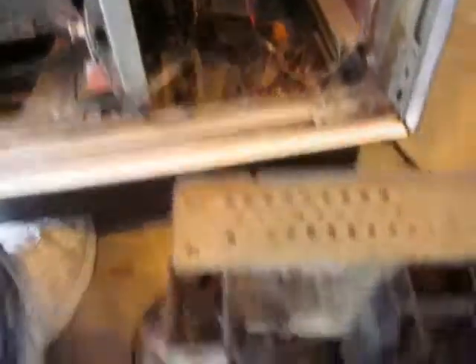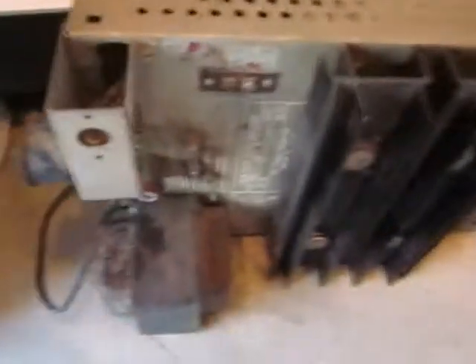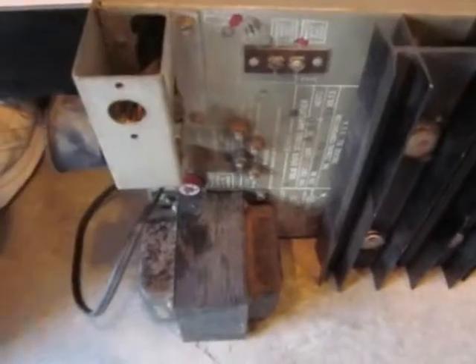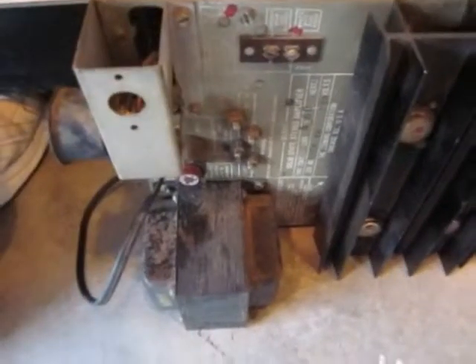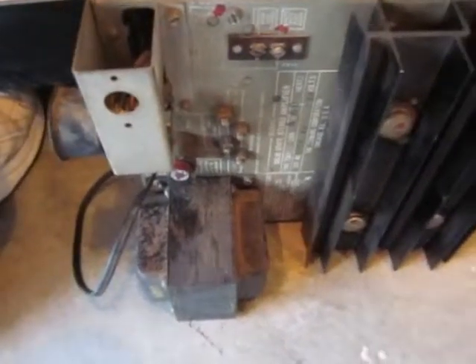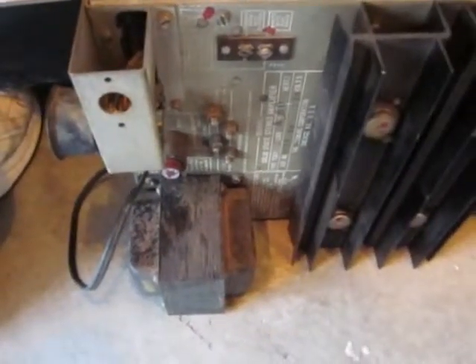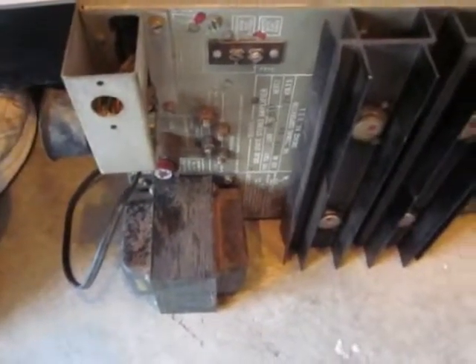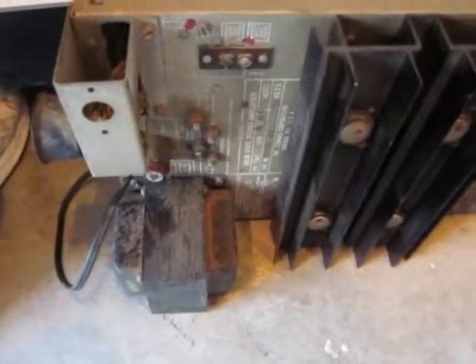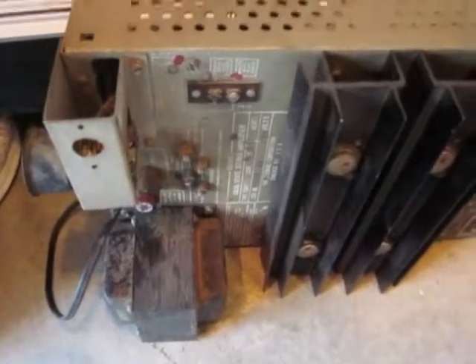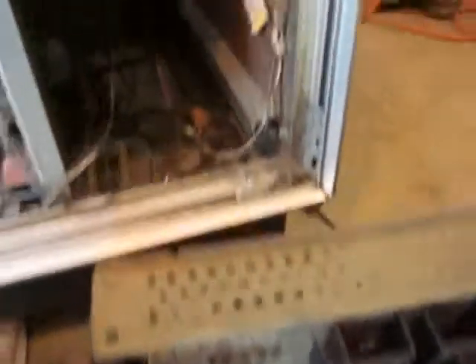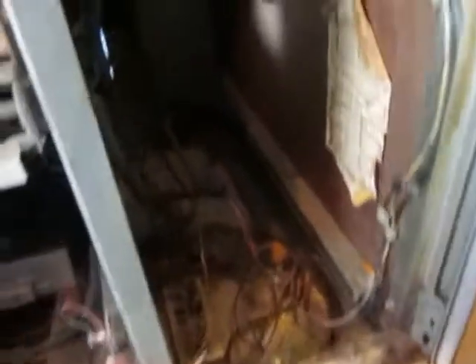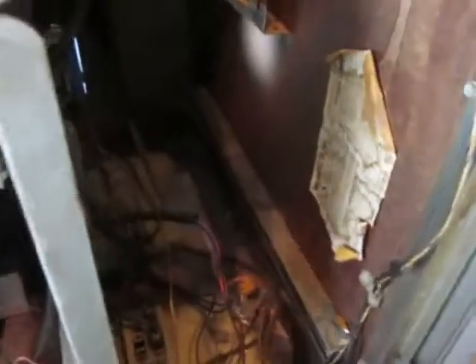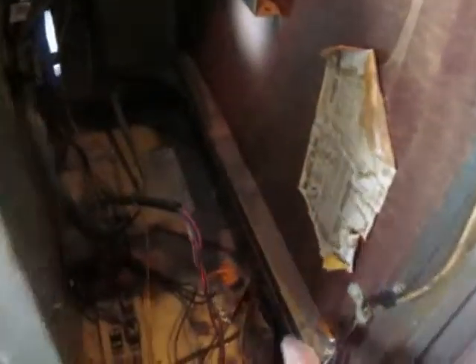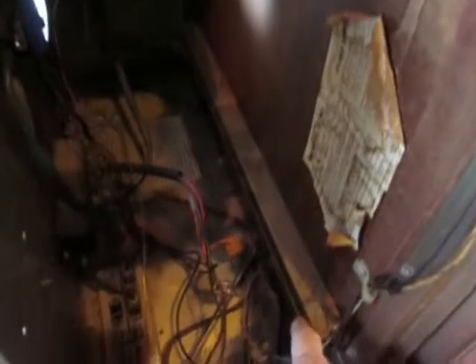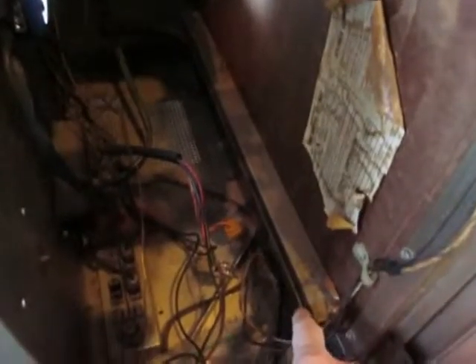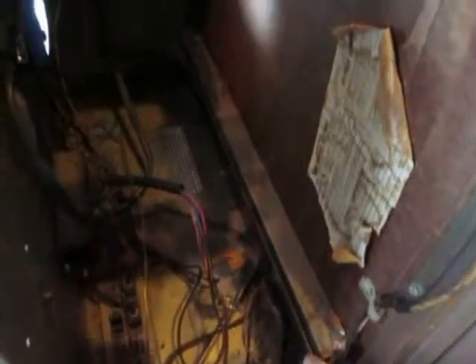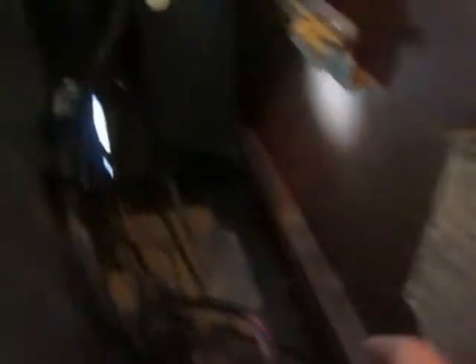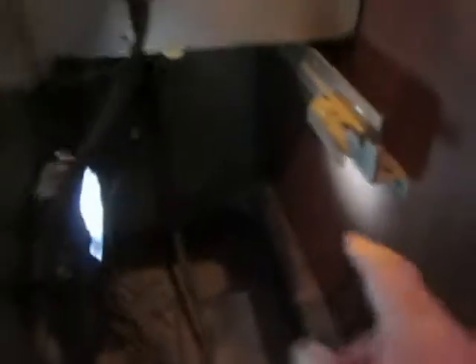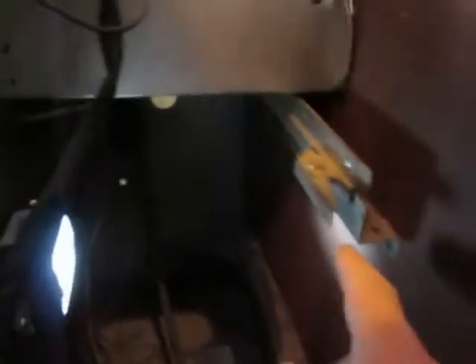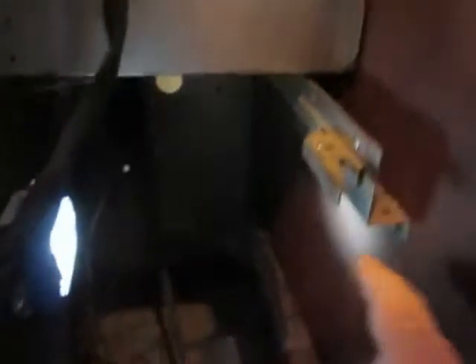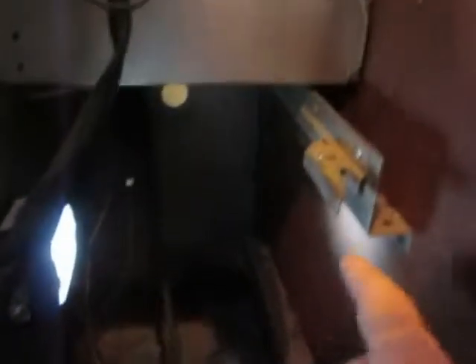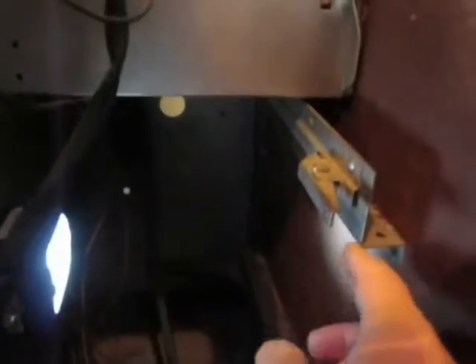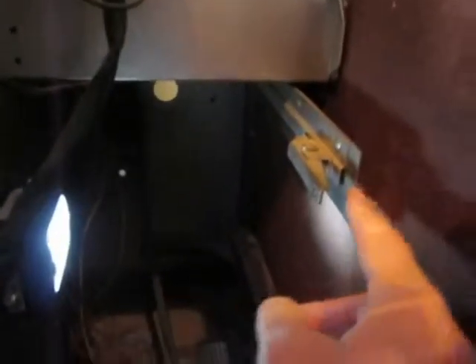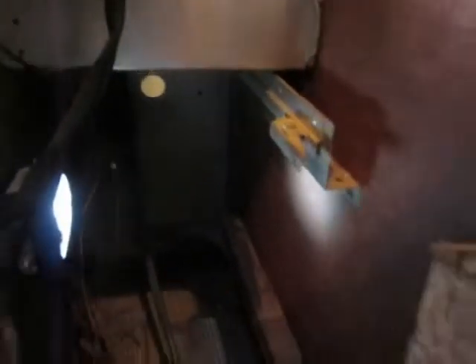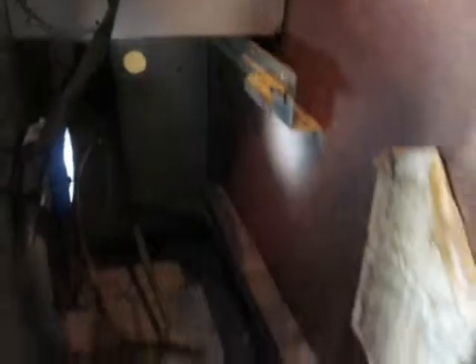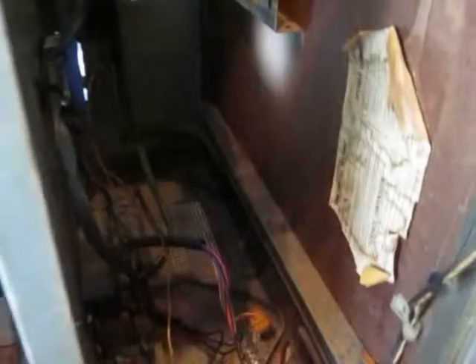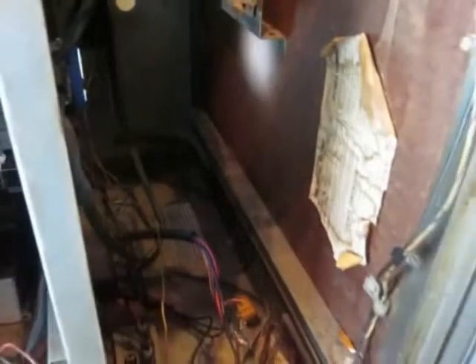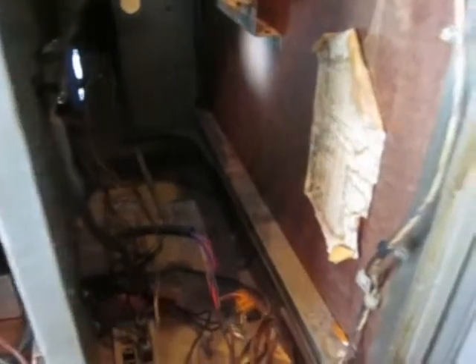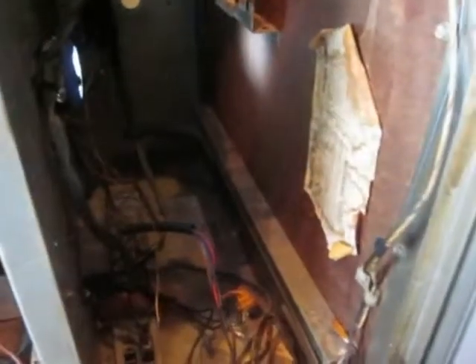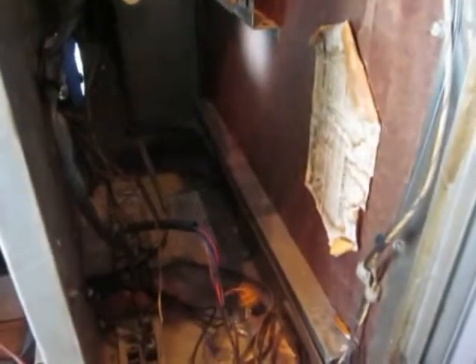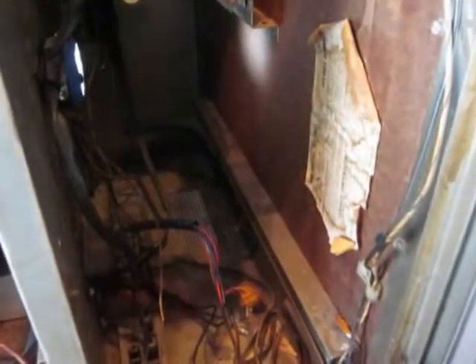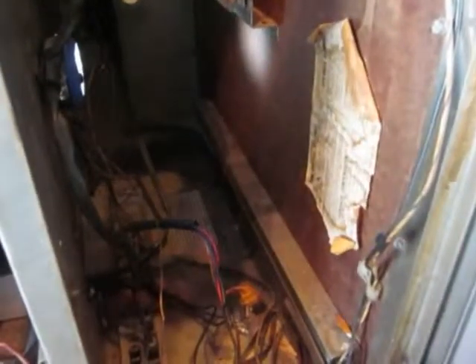This is a Seaberg TSA7 amplifier and it's going to slide in on these two rails. There's a bottom rail that goes to the front and there's a secondary rail that starts back here. So I'm going to go ahead and slide it in partially, then I'll start hooking it up.